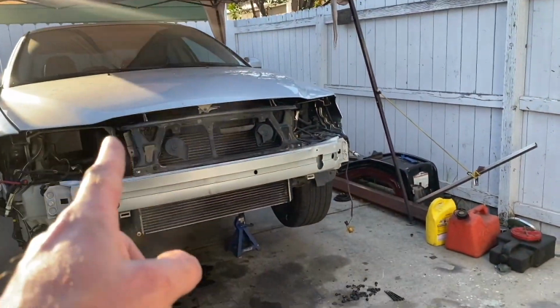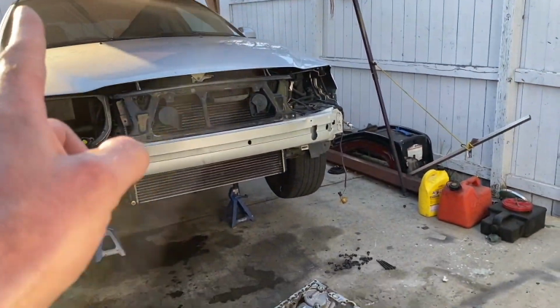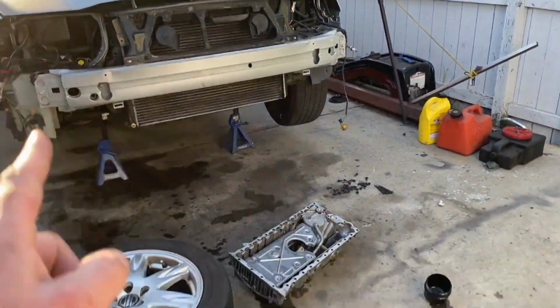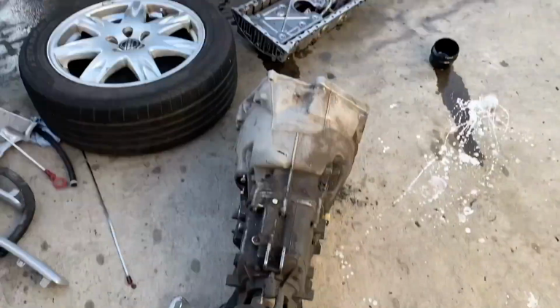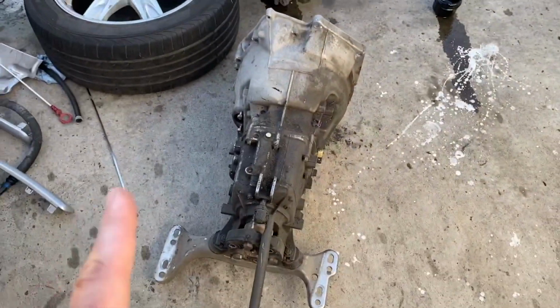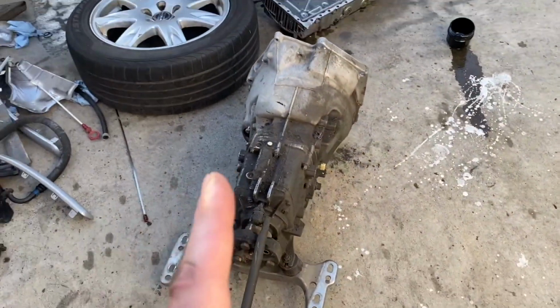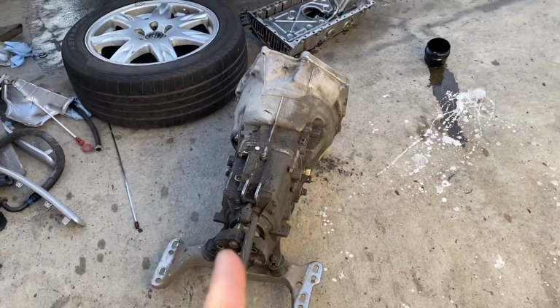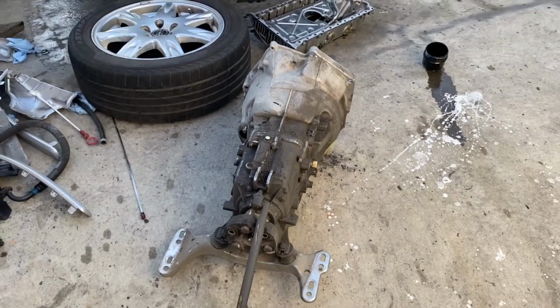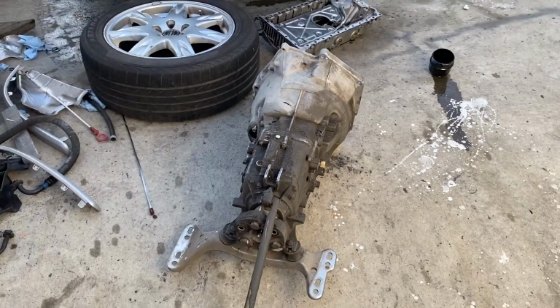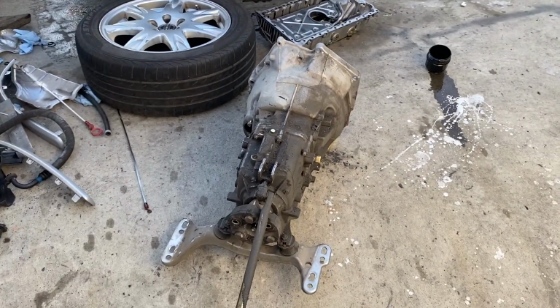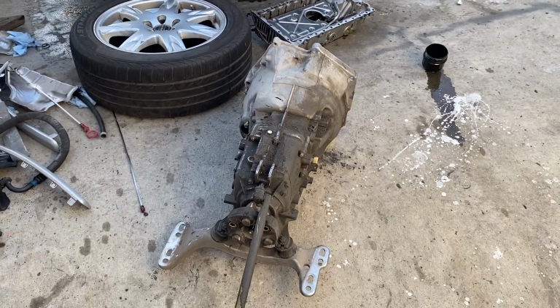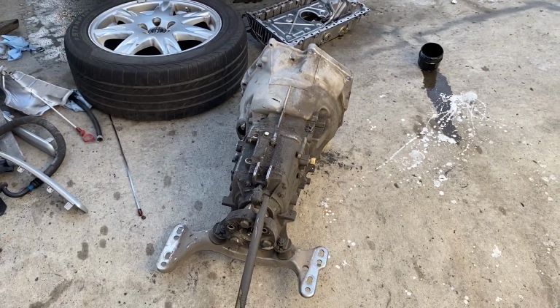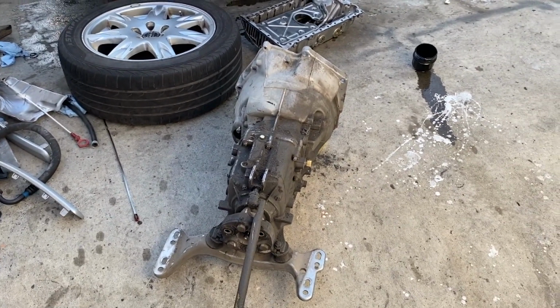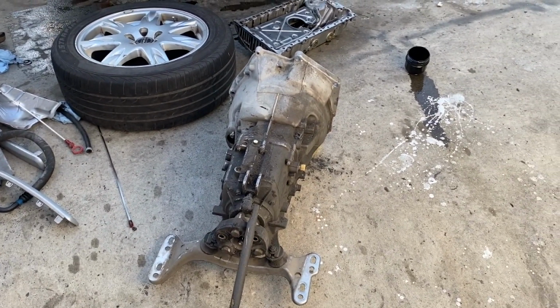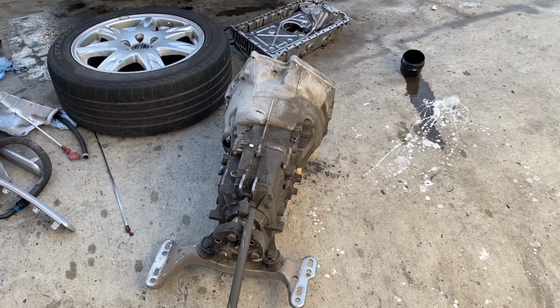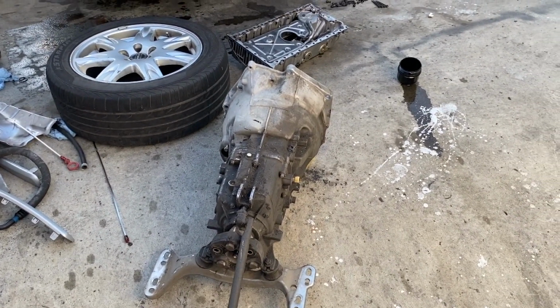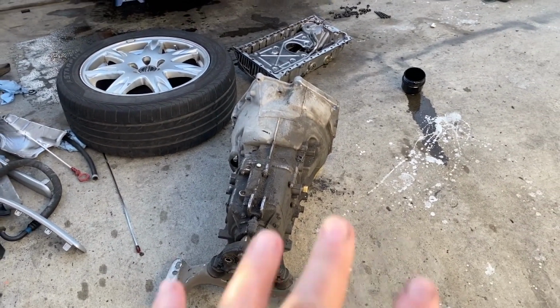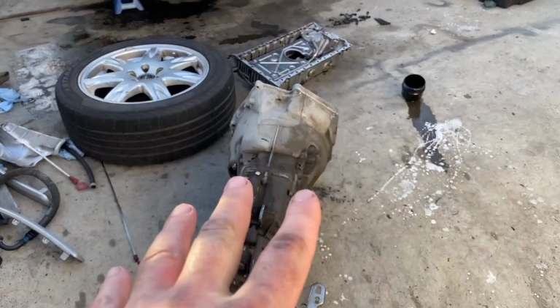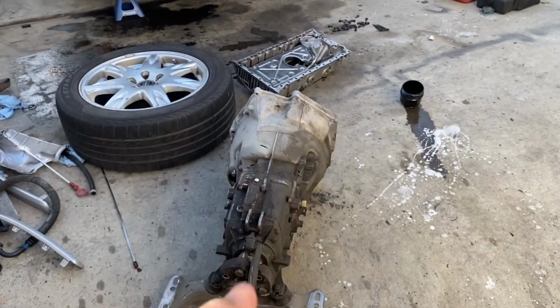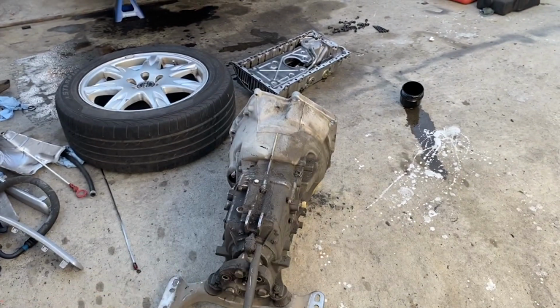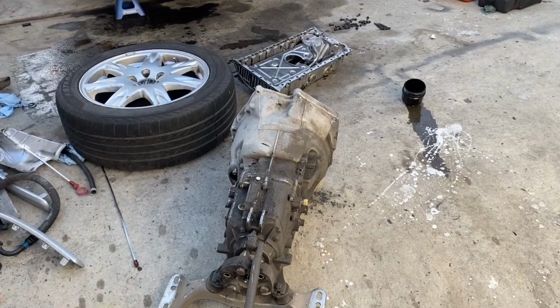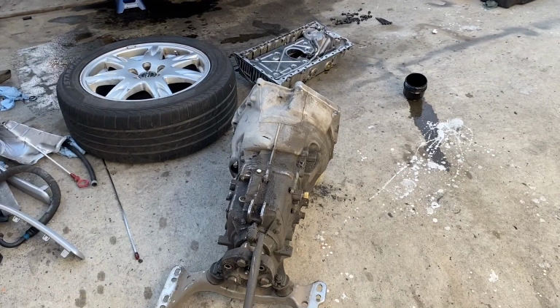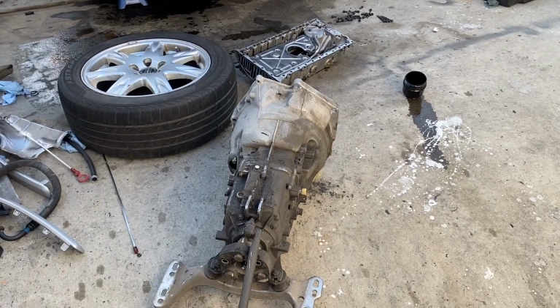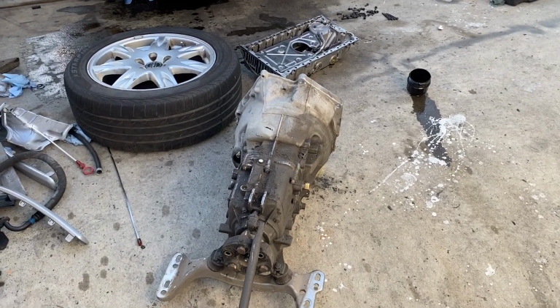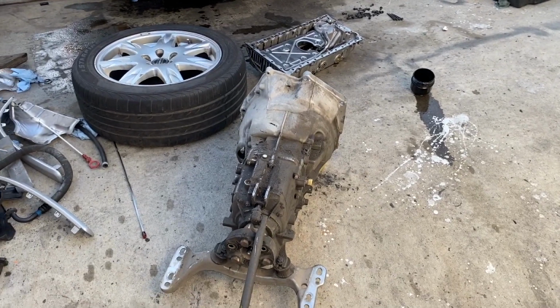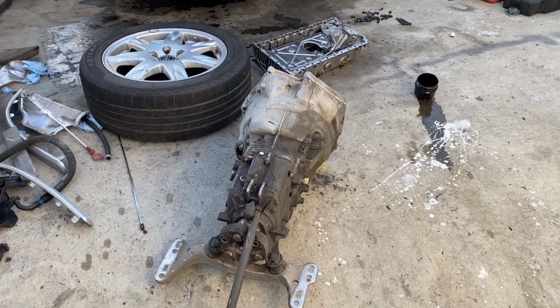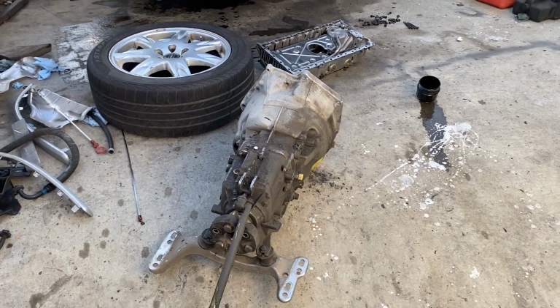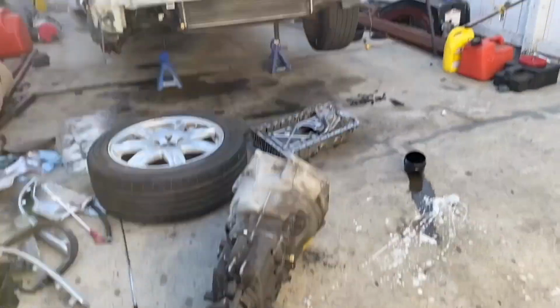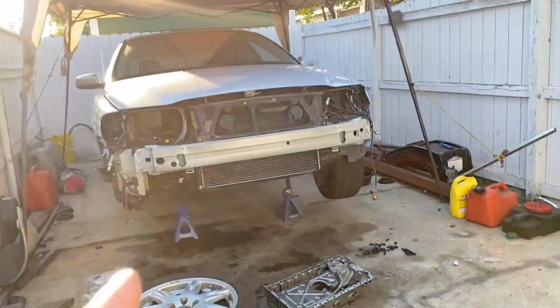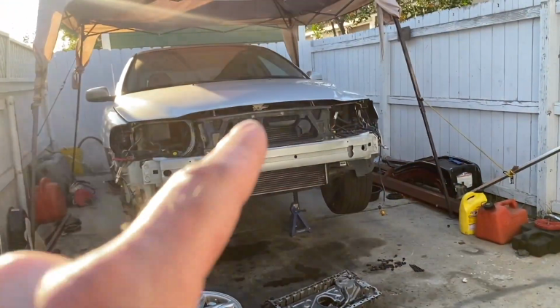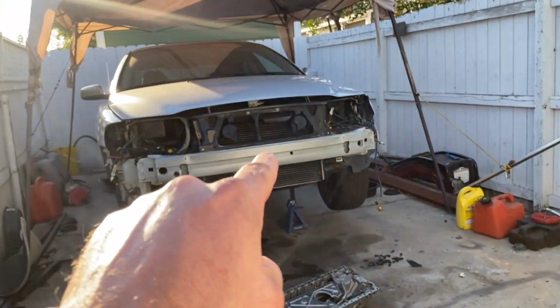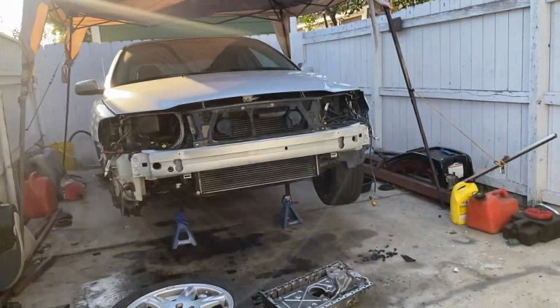Transmission's now out — rather oily. Going to give it a wash, take some numbers off it, and then see what I can do for adapters to go onto that engine.